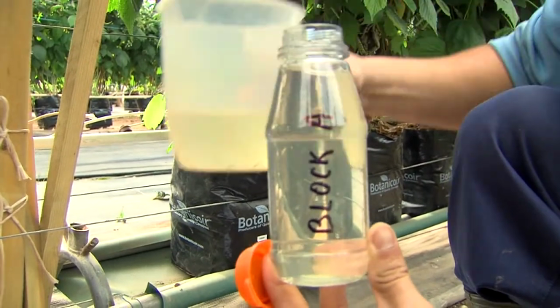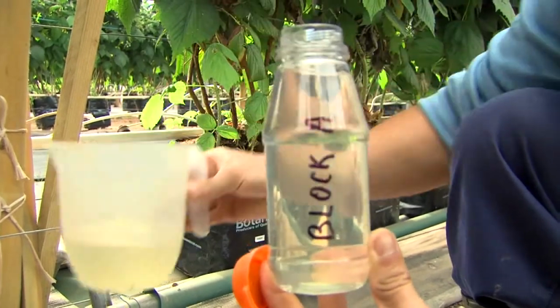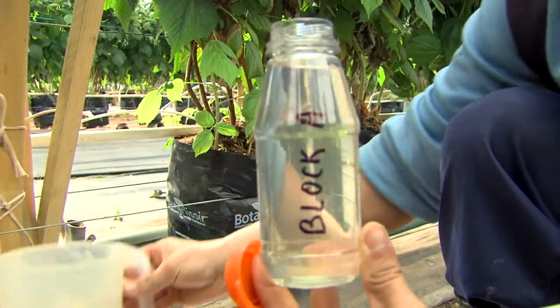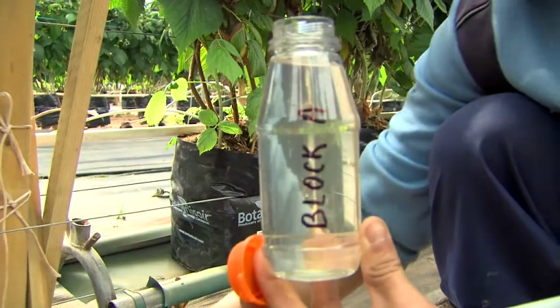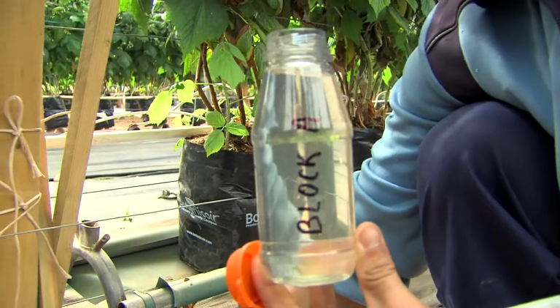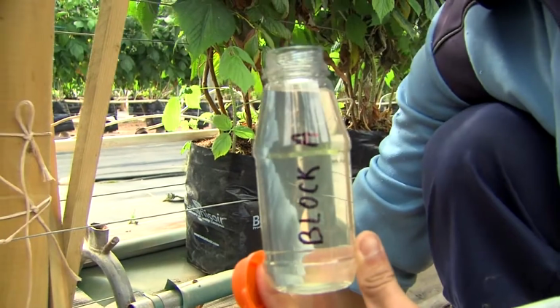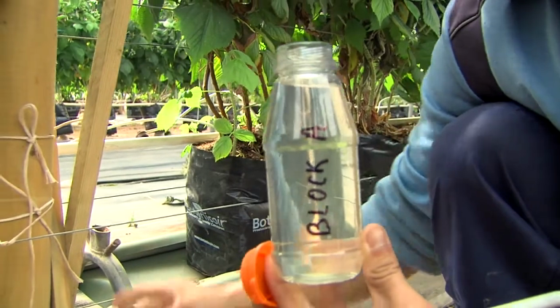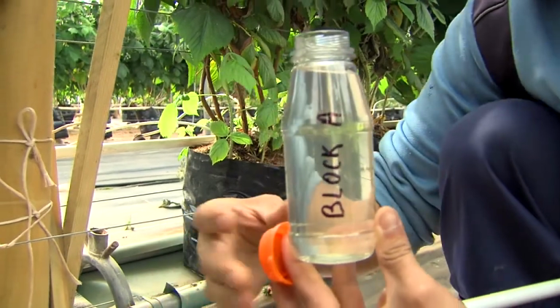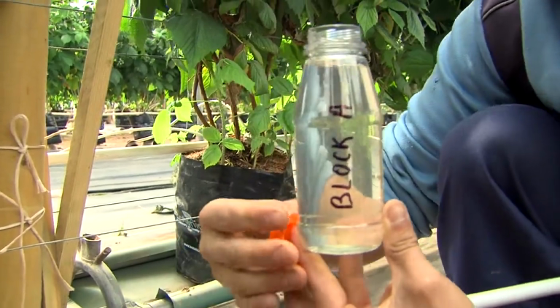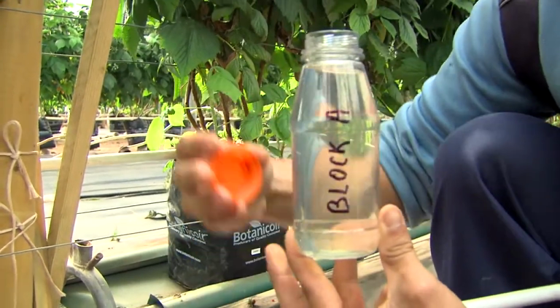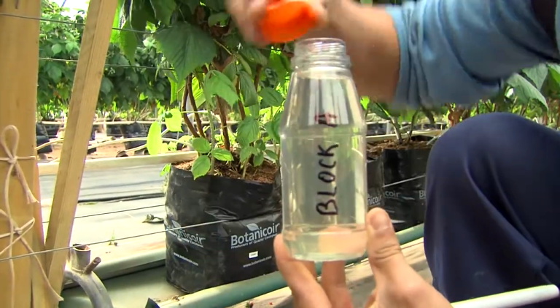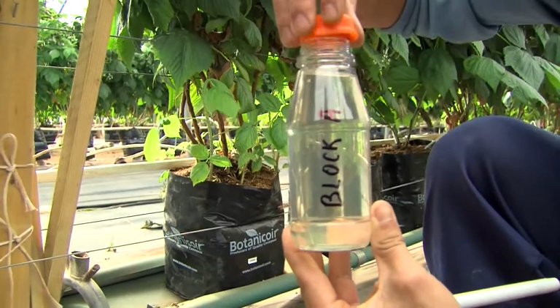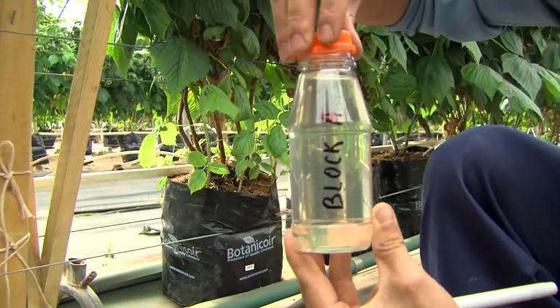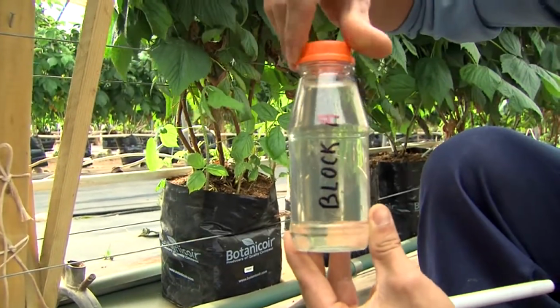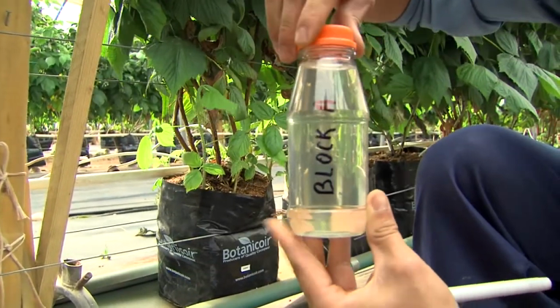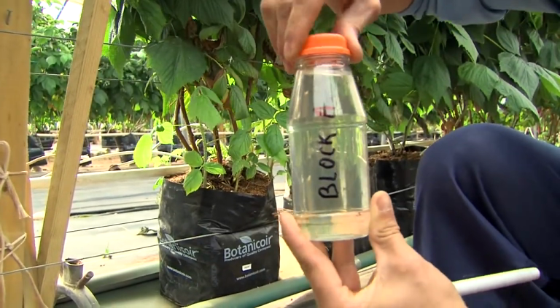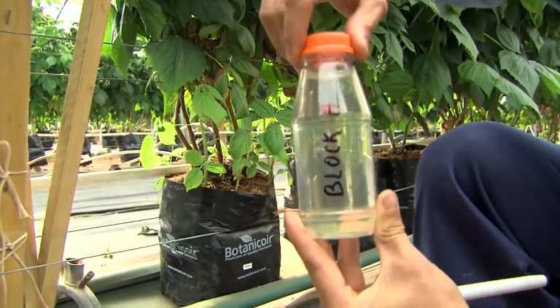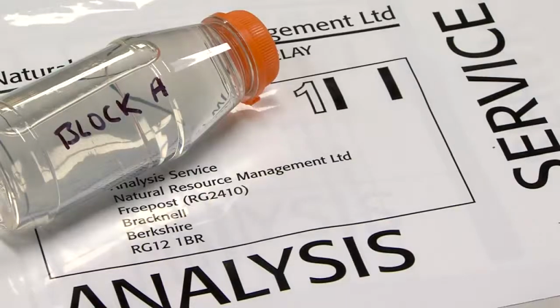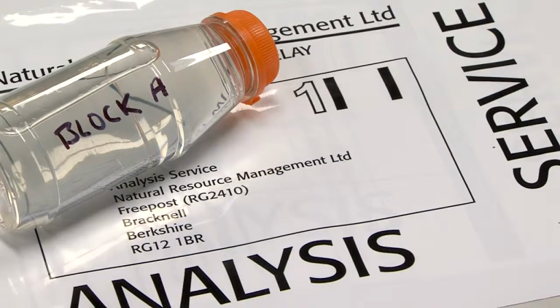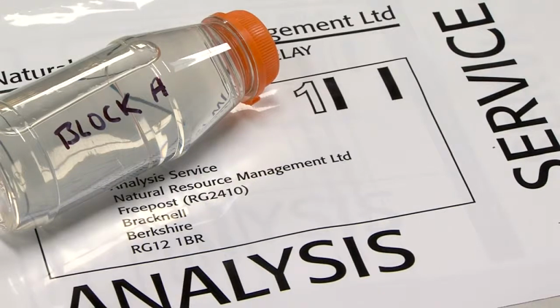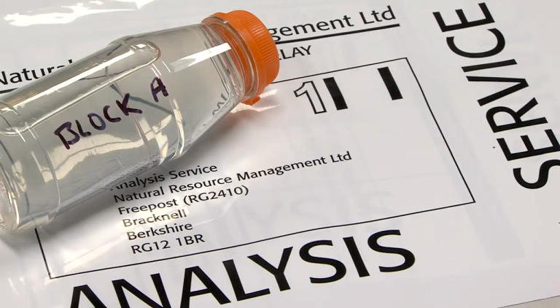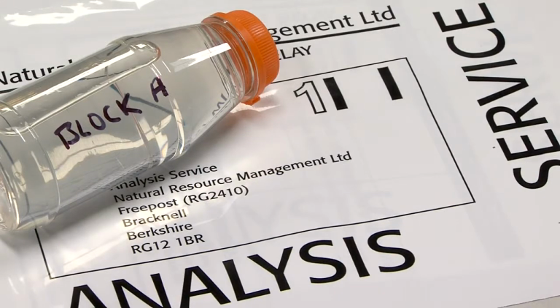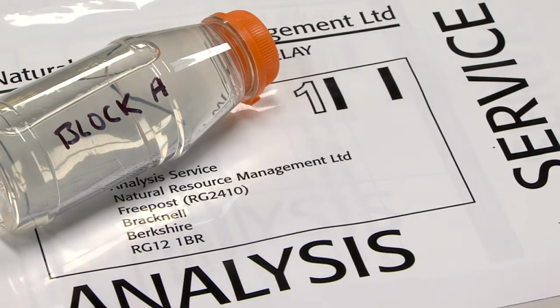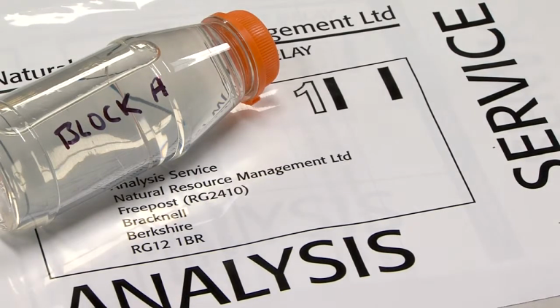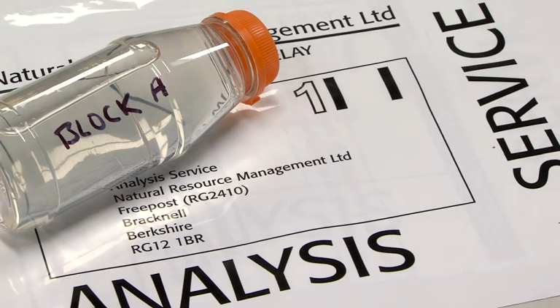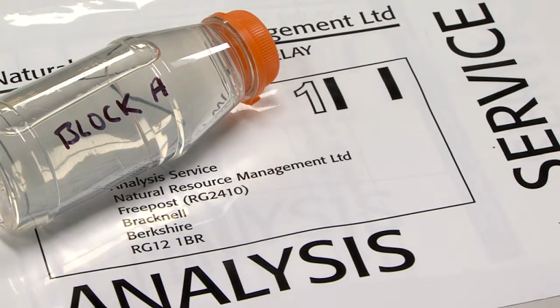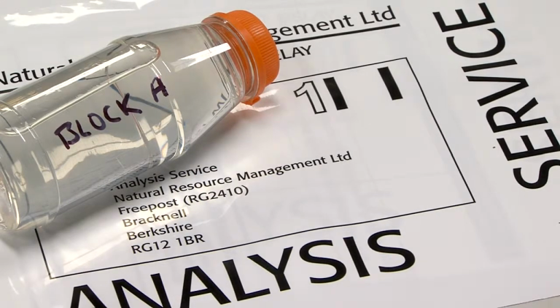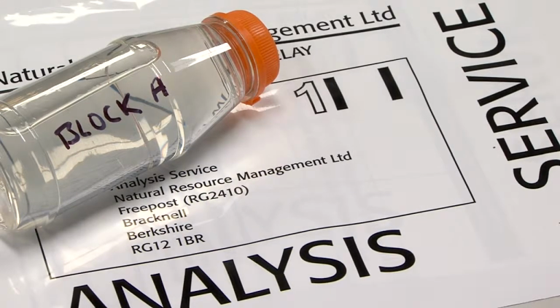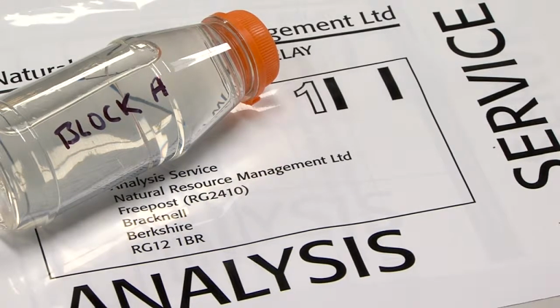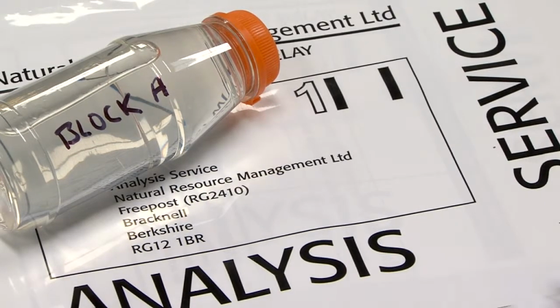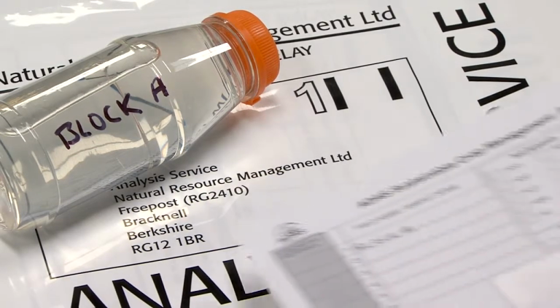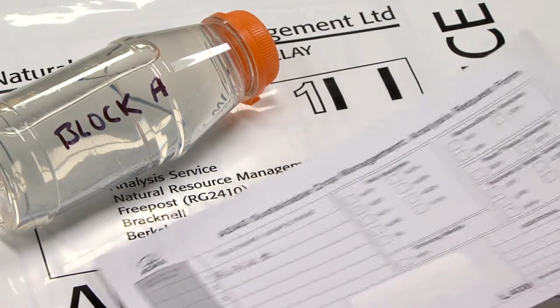A feed solution sample is stable but needs to have a rapid turnaround from the lab so that you can manage crop nutrition tightly. Deliver your samples at the start of the week to avoid a weekend delay.